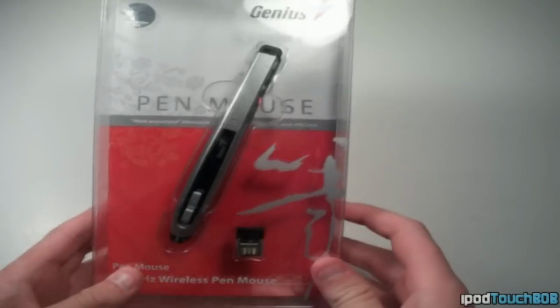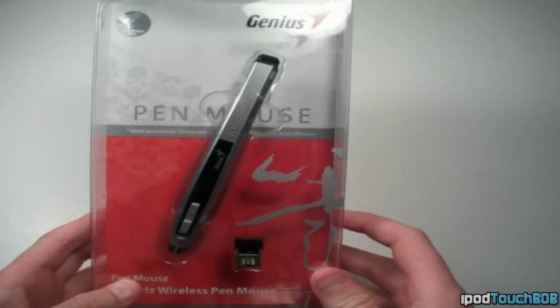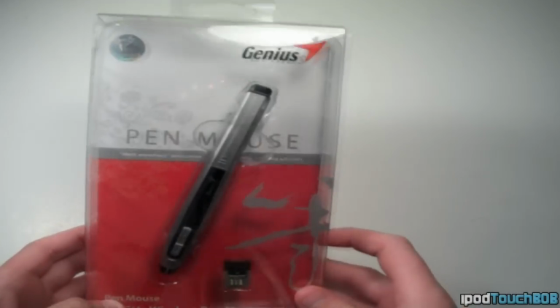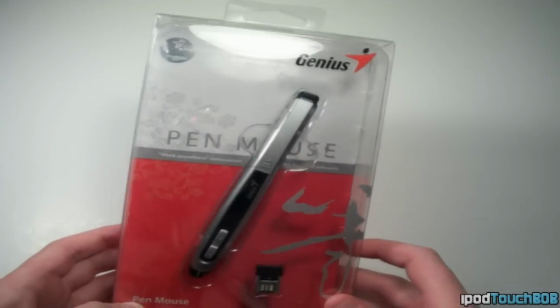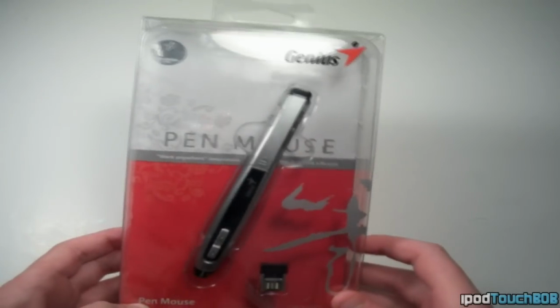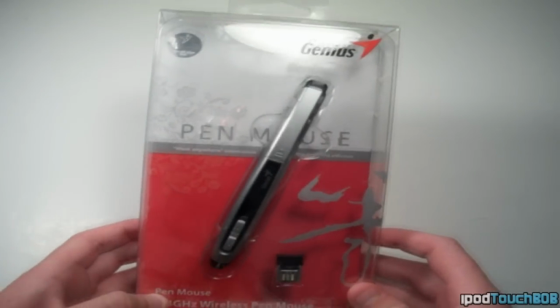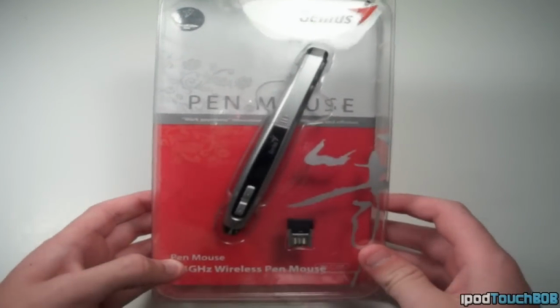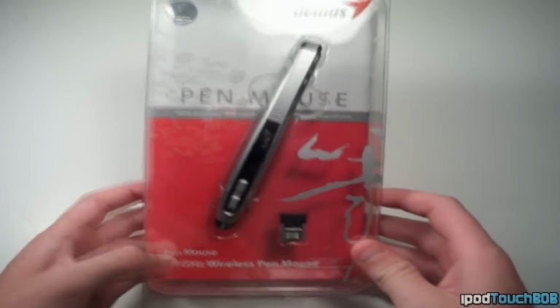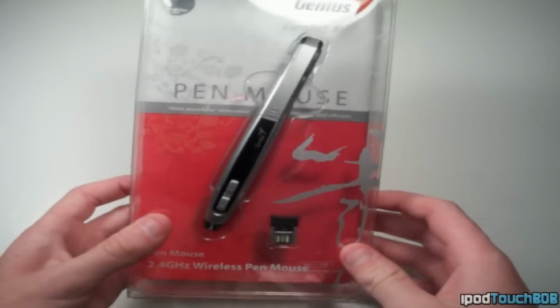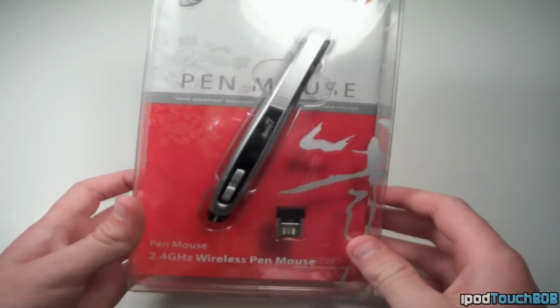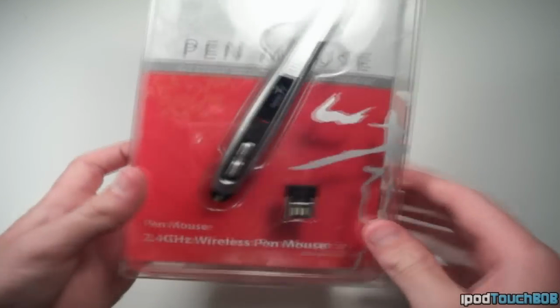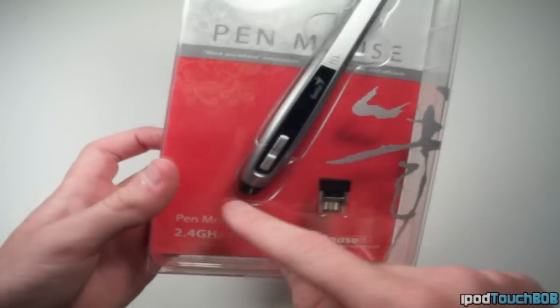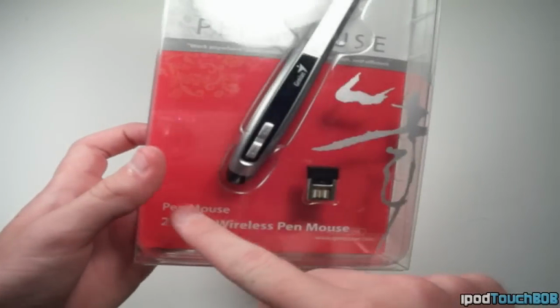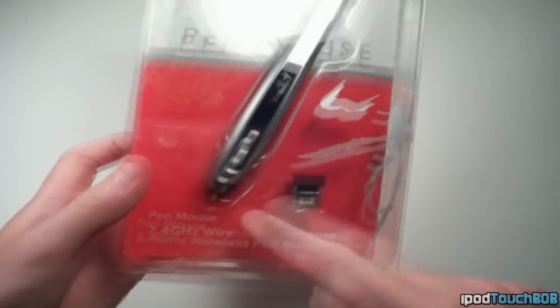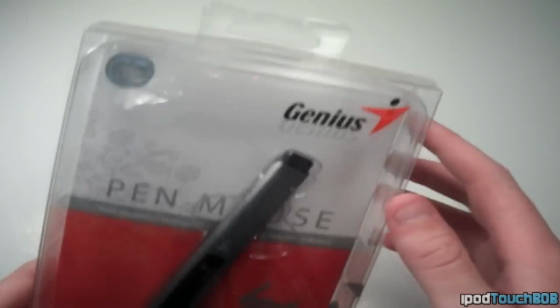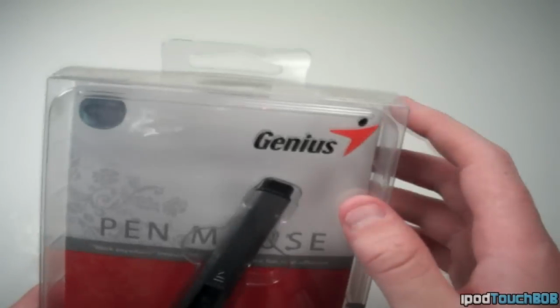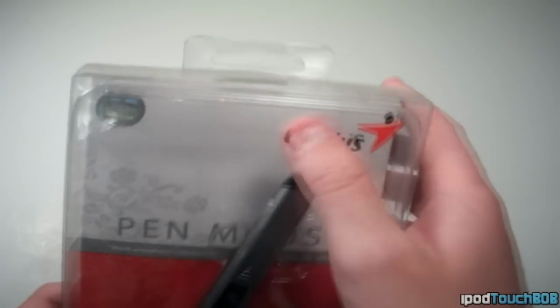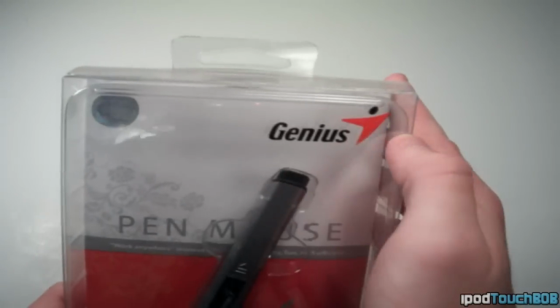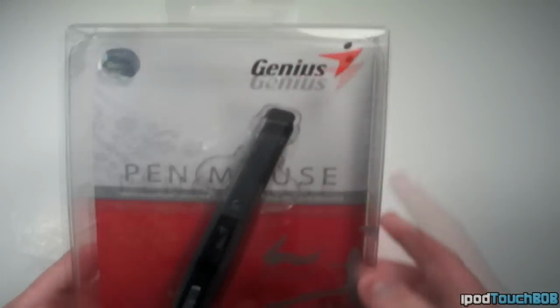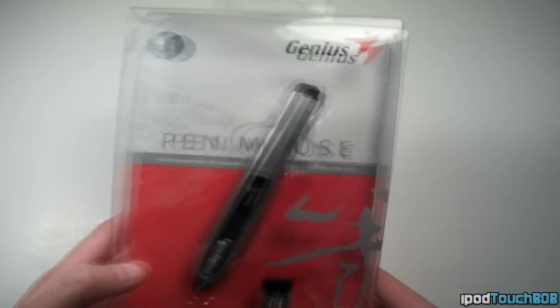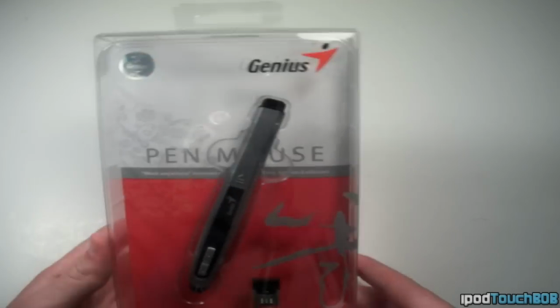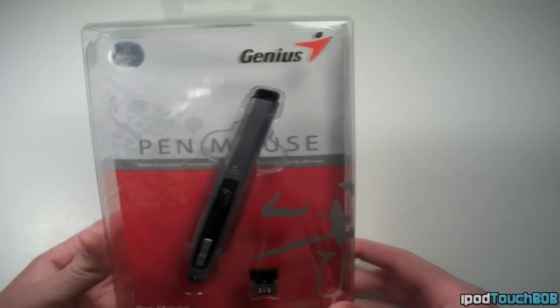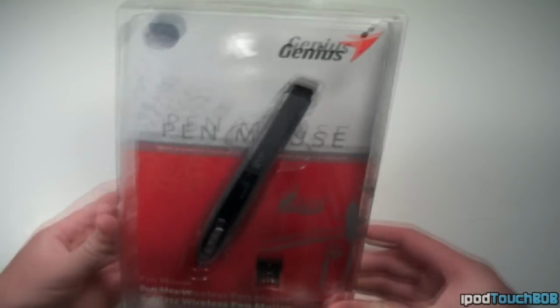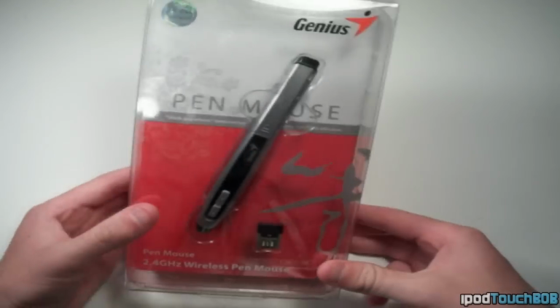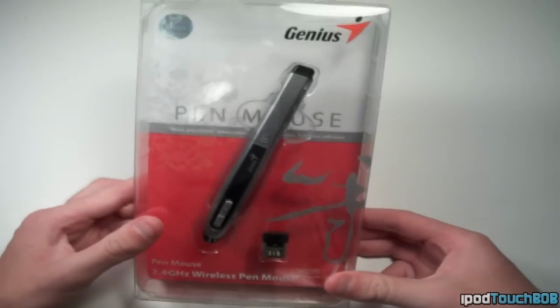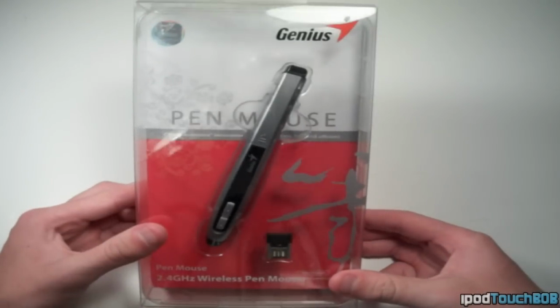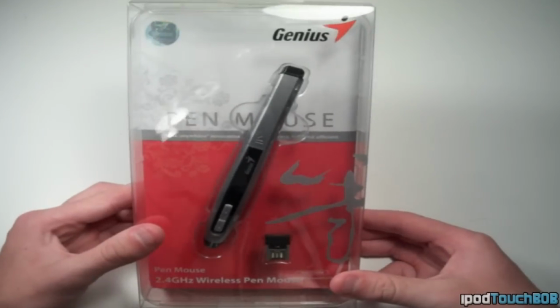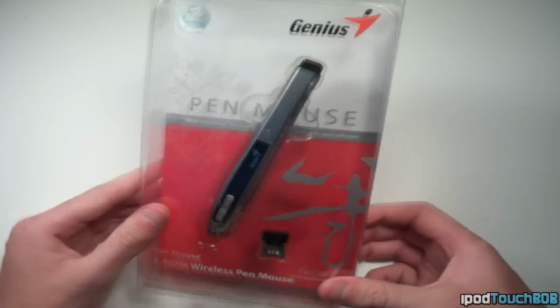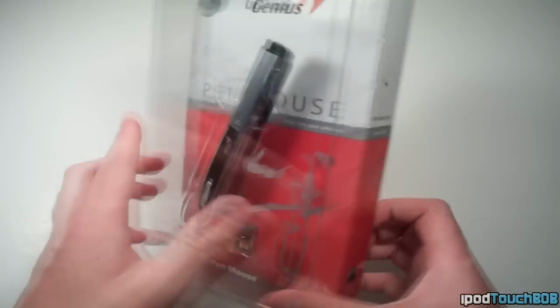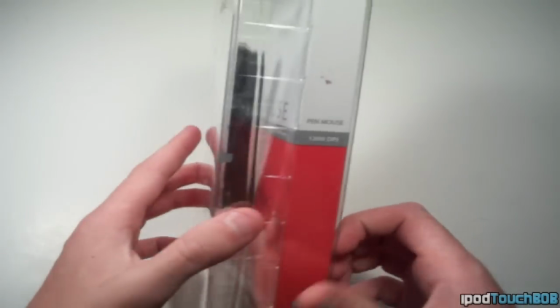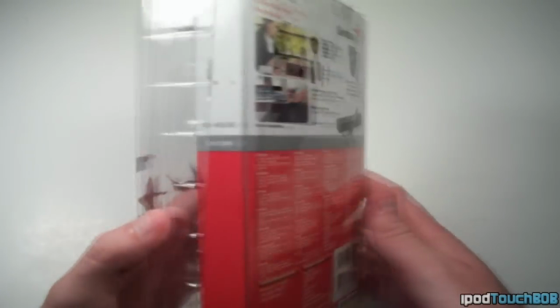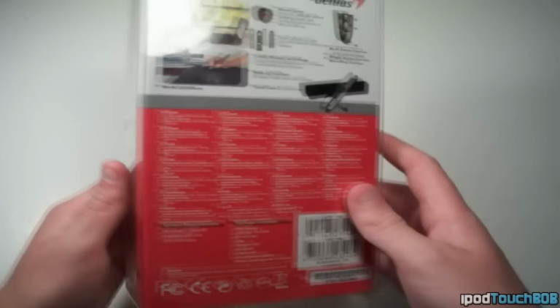Hey guys, what up? It's iPod Touch Bob and today we'll be reviewing the Pen Mouse from Genius Products. Their website is genius.net.com so you can check them out in the description below.